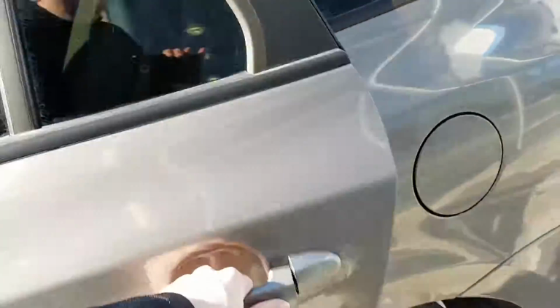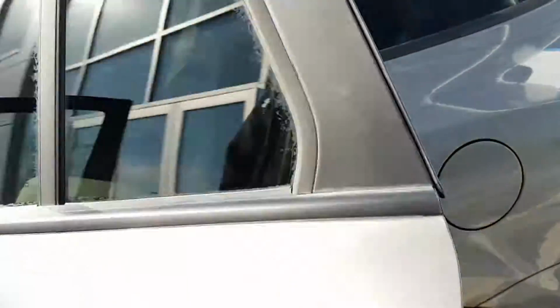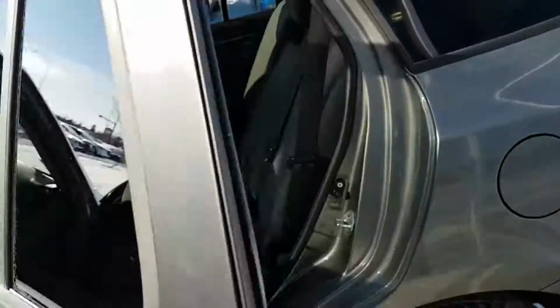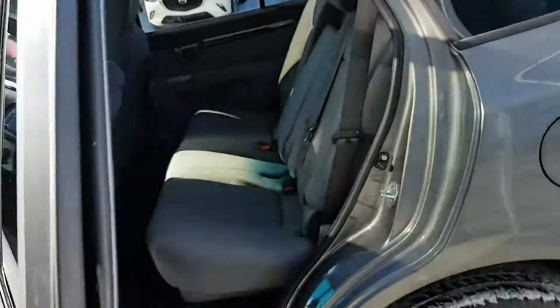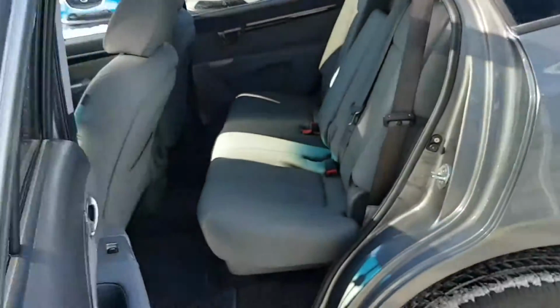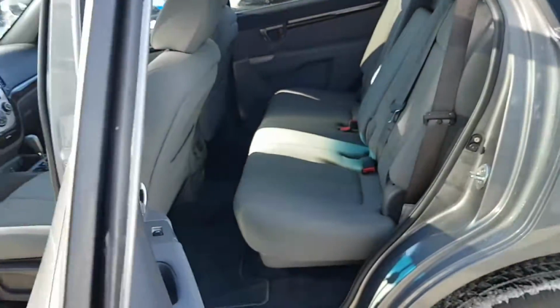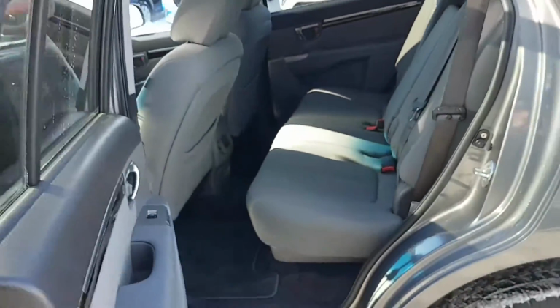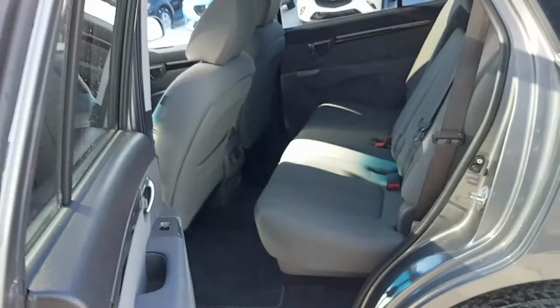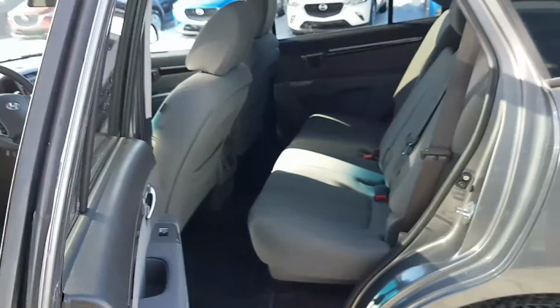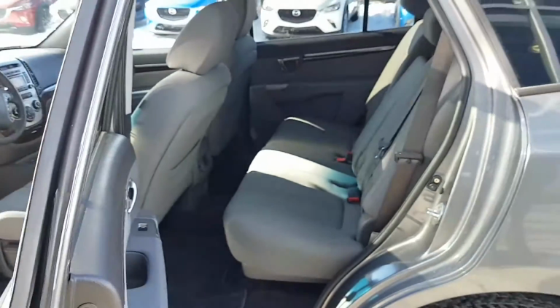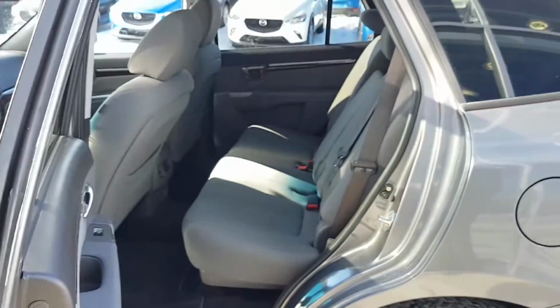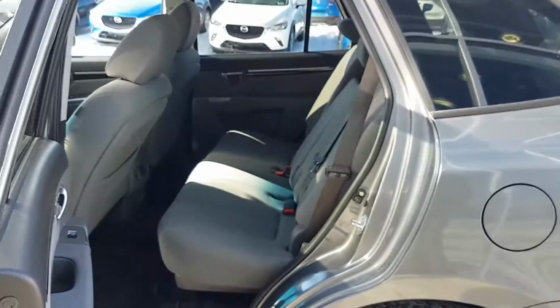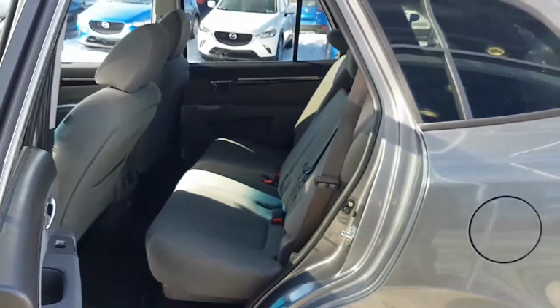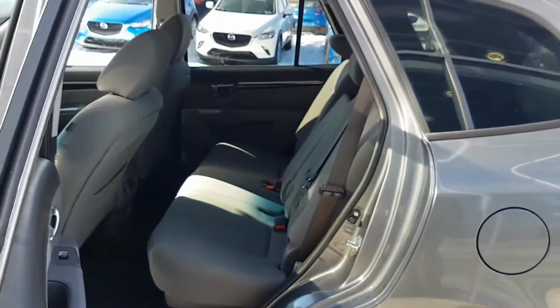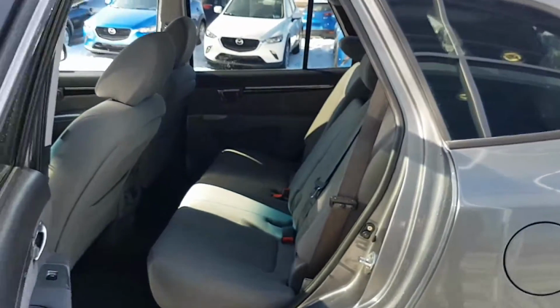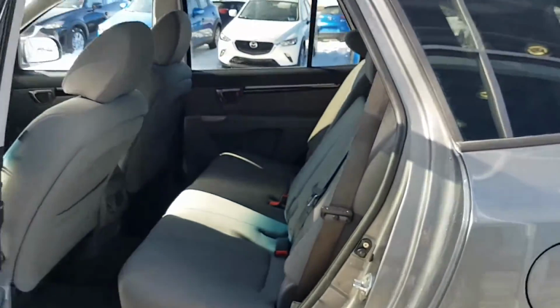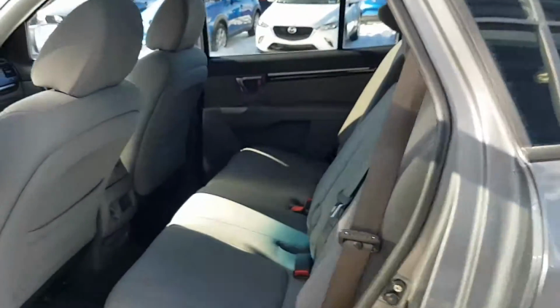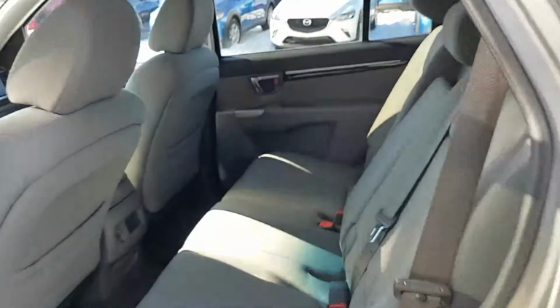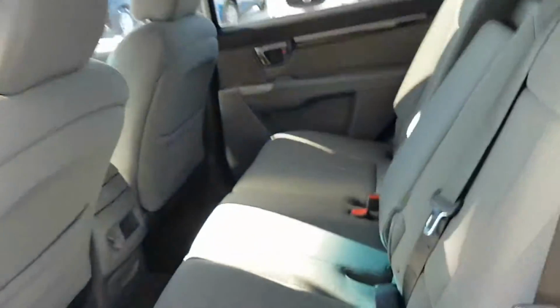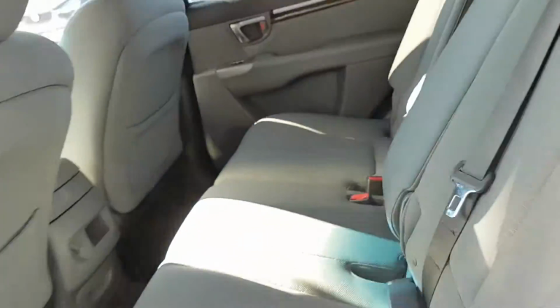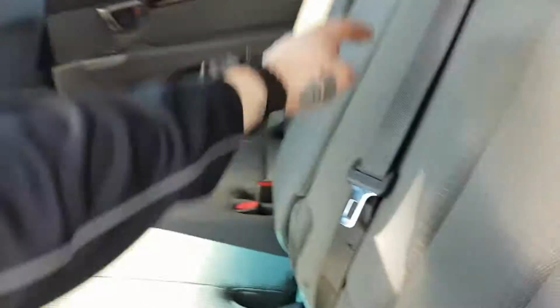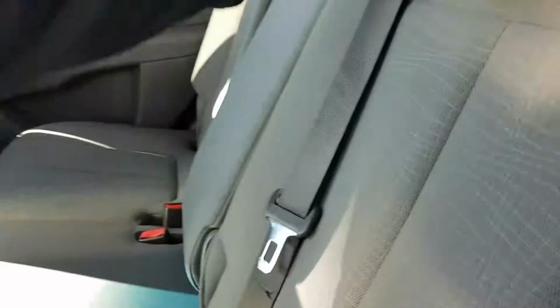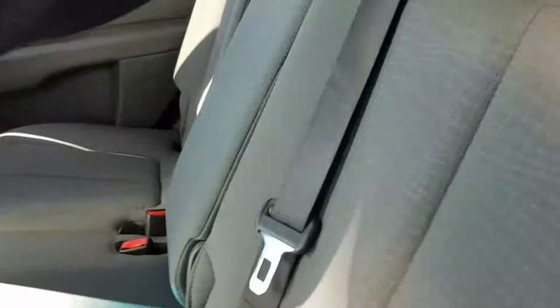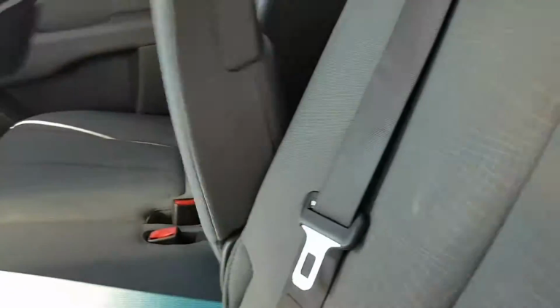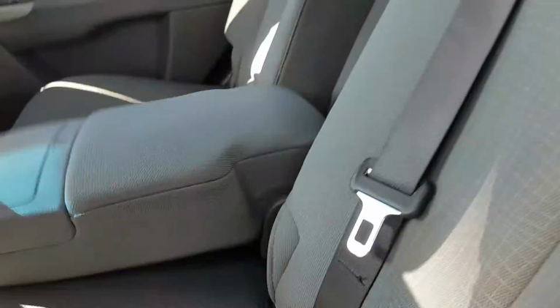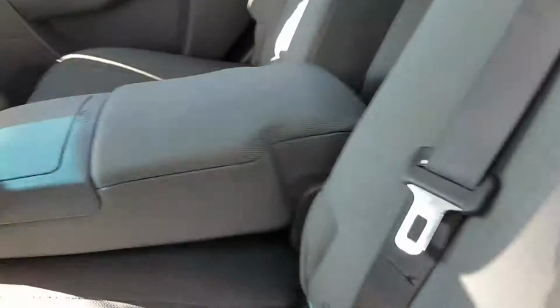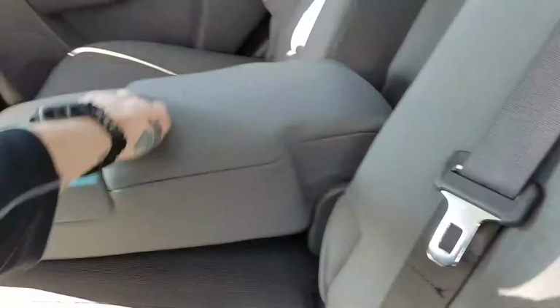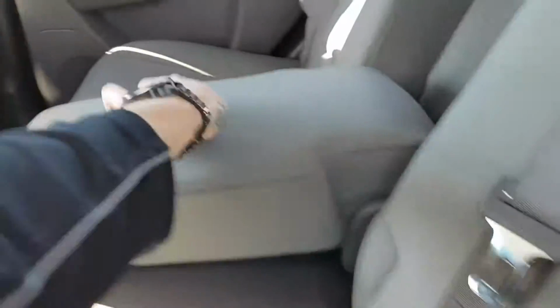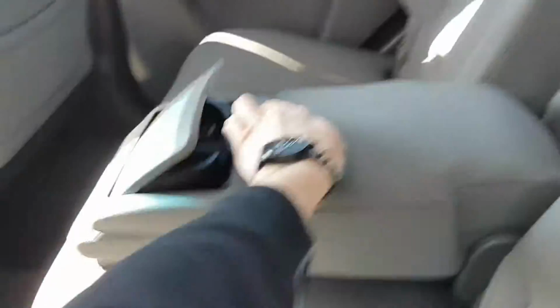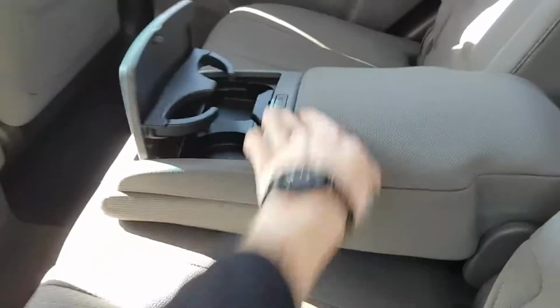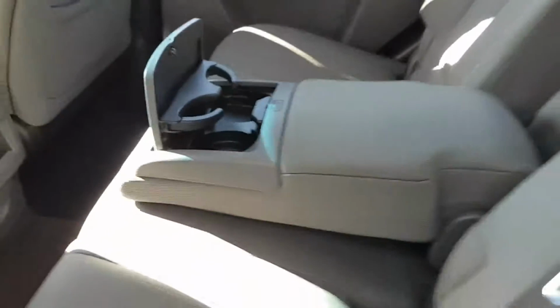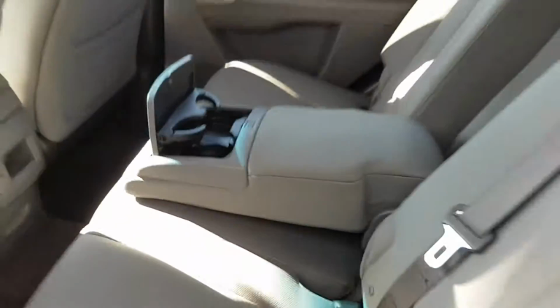We'll take a look in the back. There's a lot of room back there. We even have the little centerpiece that comes out and you got your cup holders and everything.